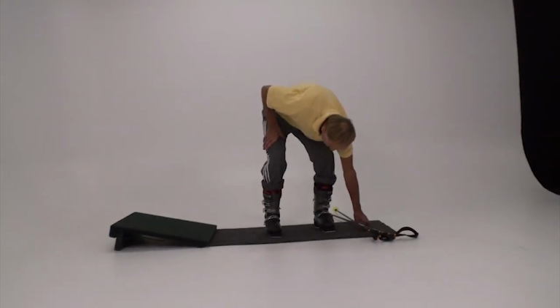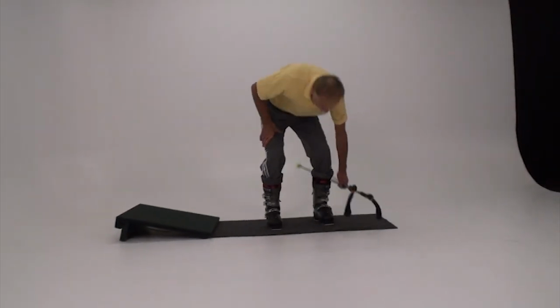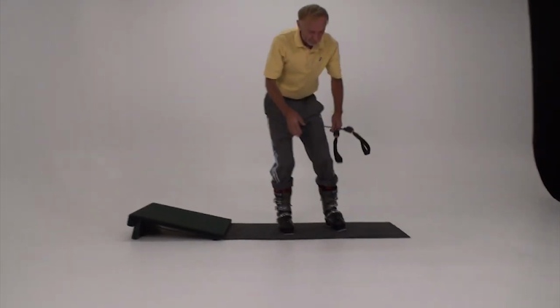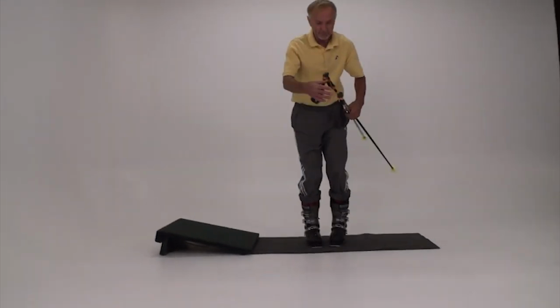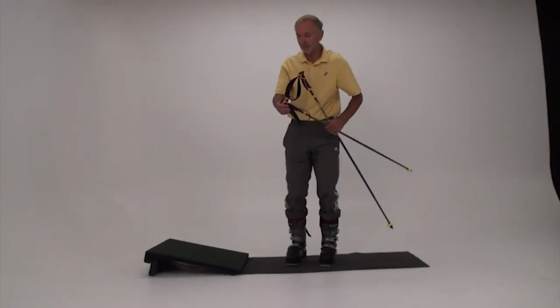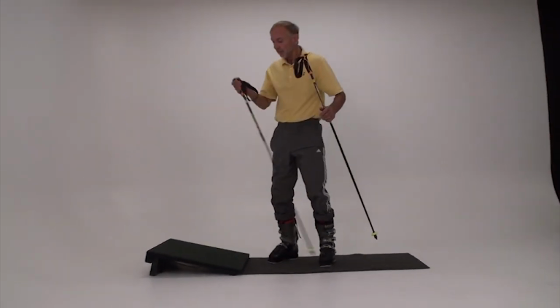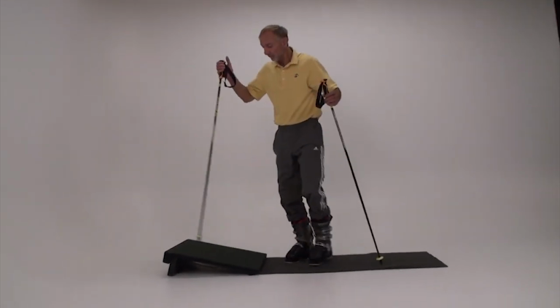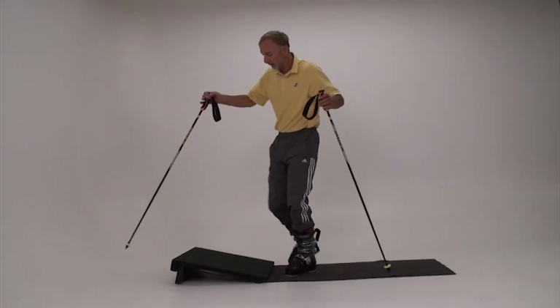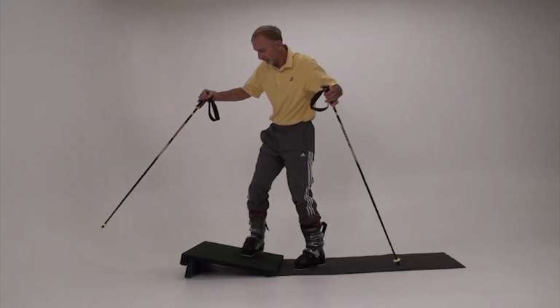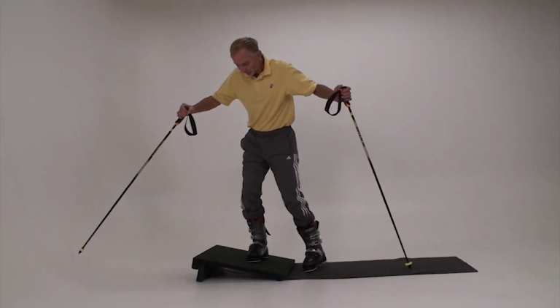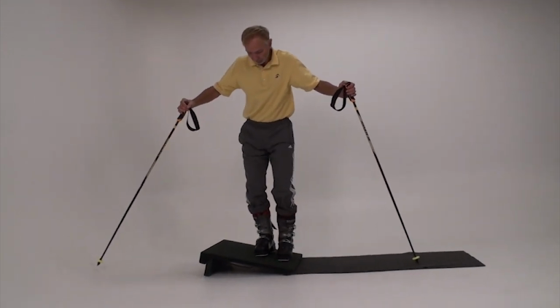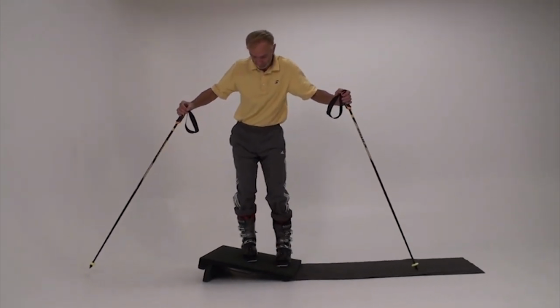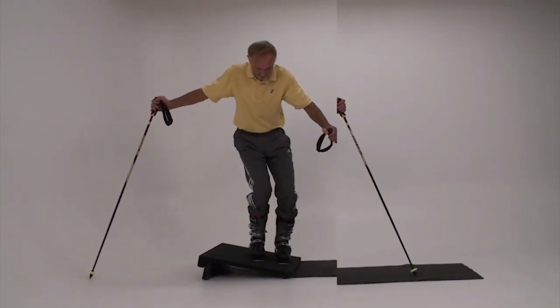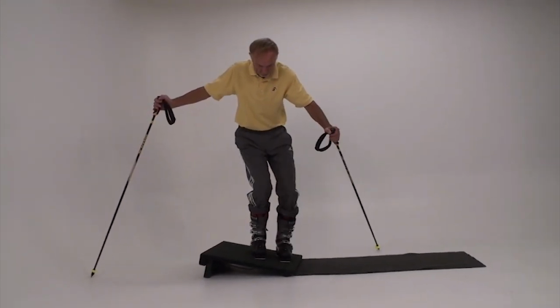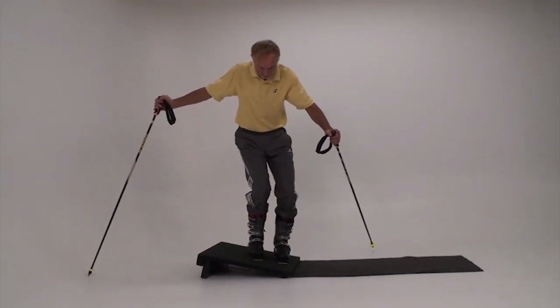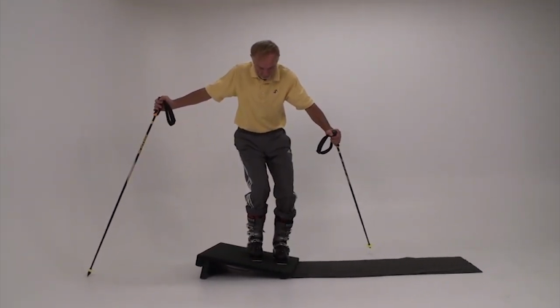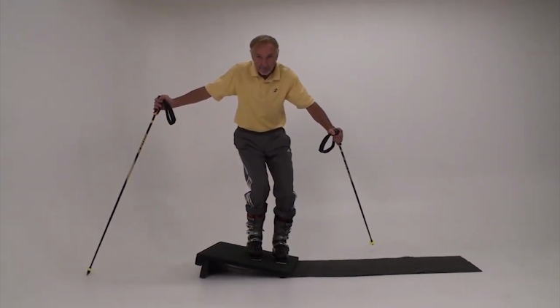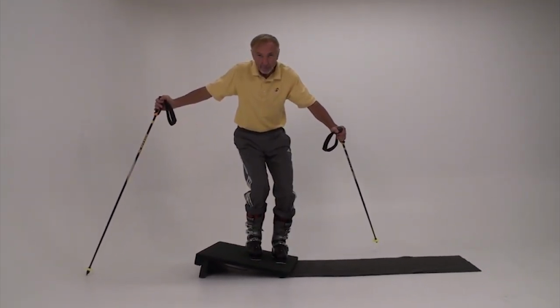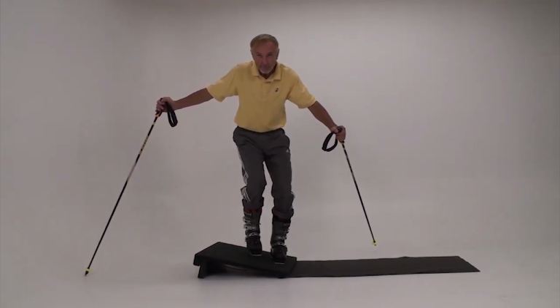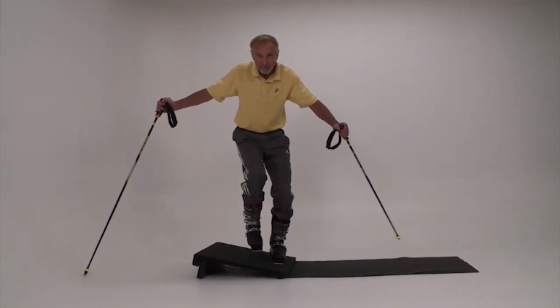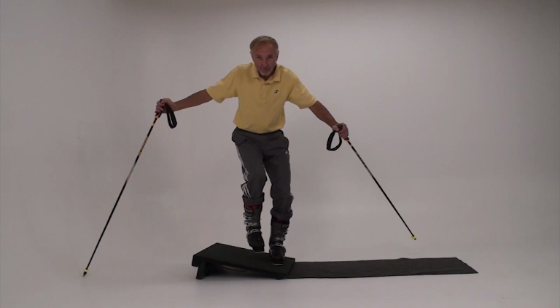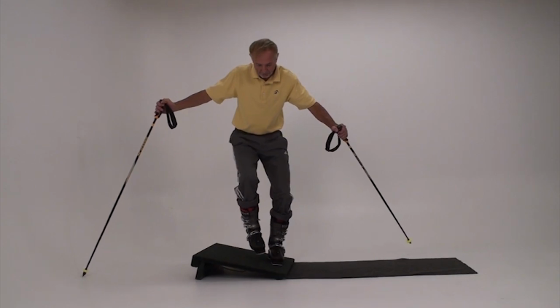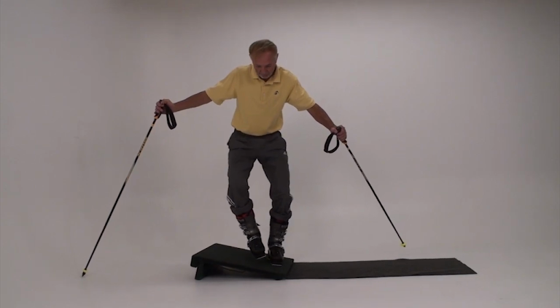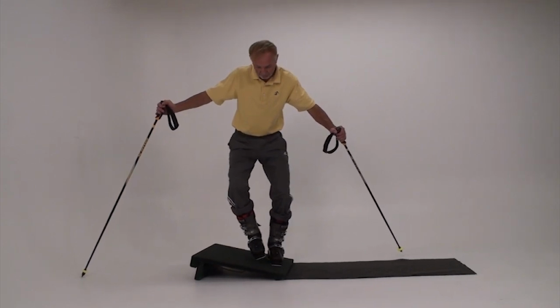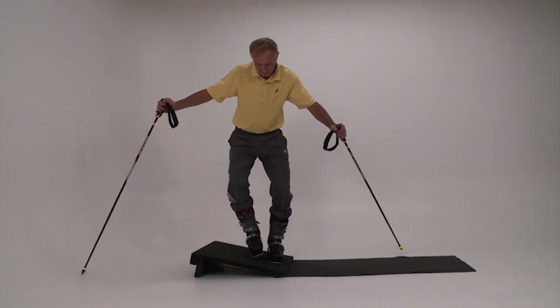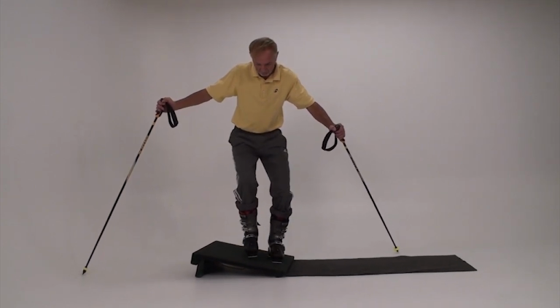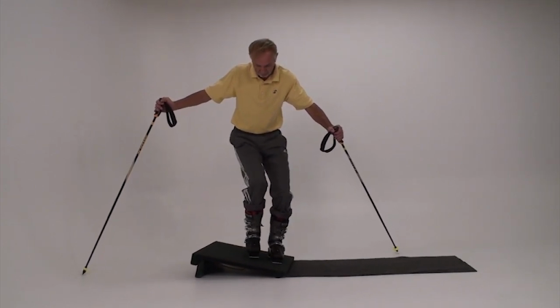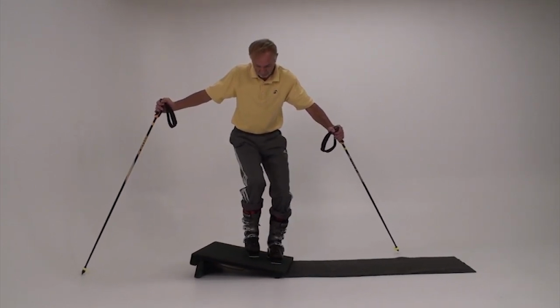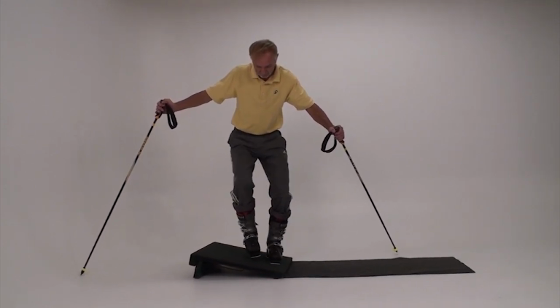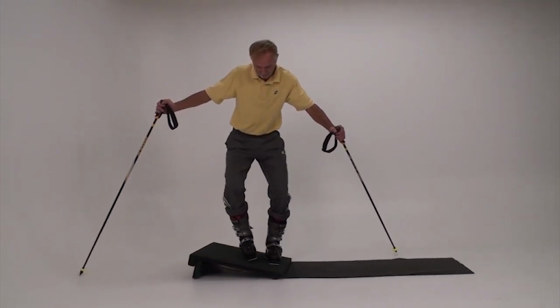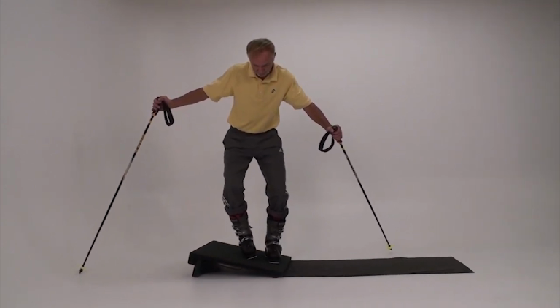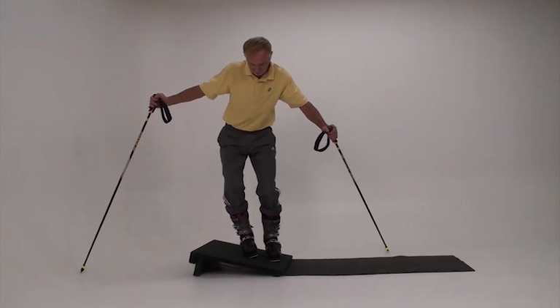Now get your poles. We're going to practice balancing on new edge angles. Here I exaggerate lifting and tipping. Lift to practice balance on the new stance ski.